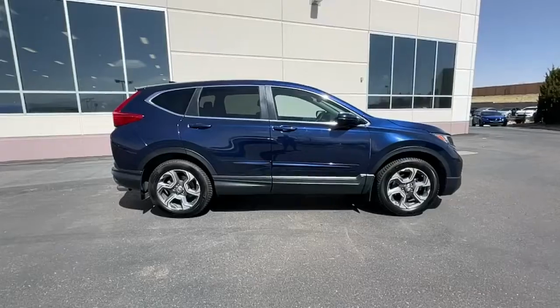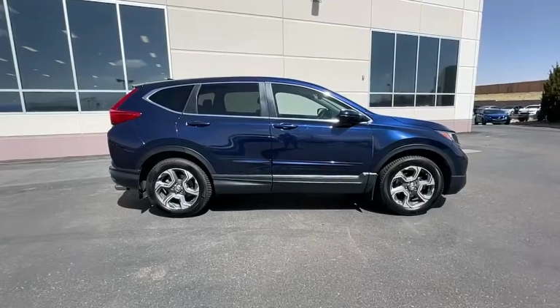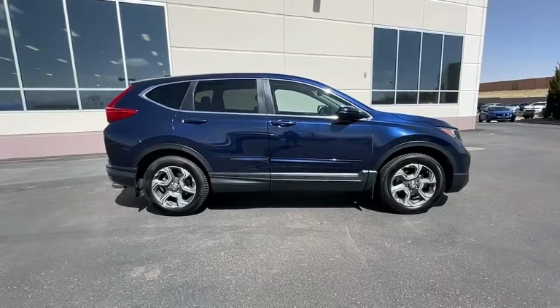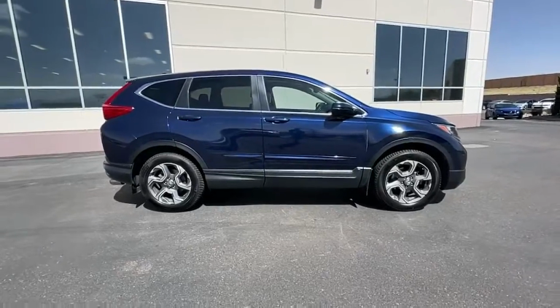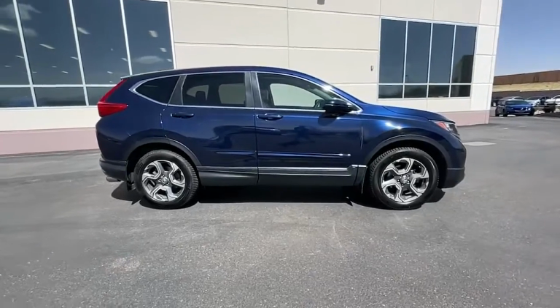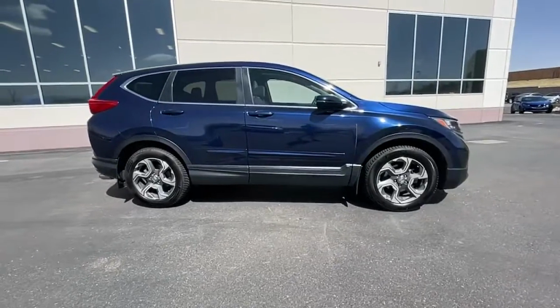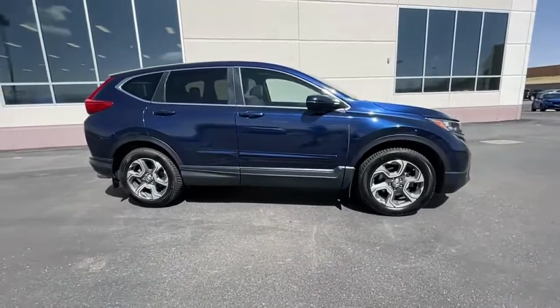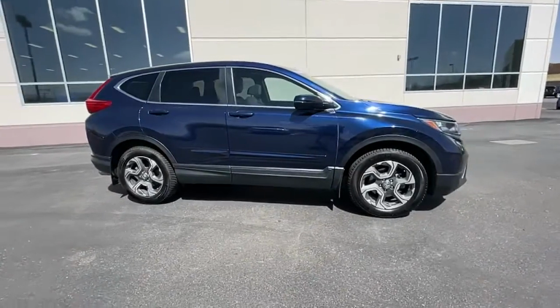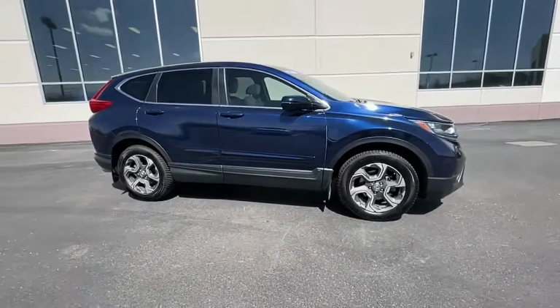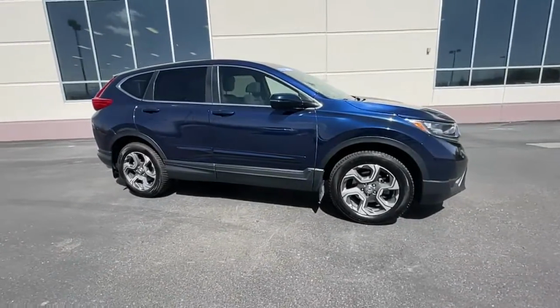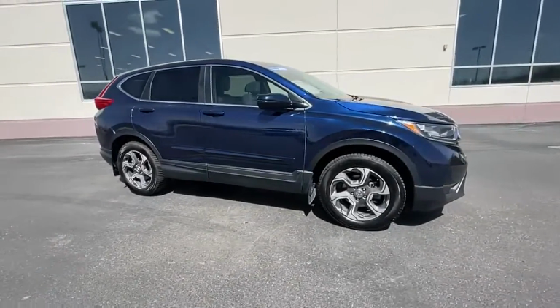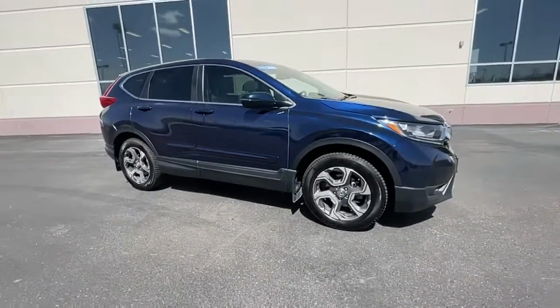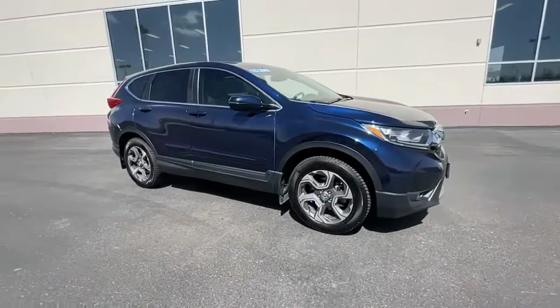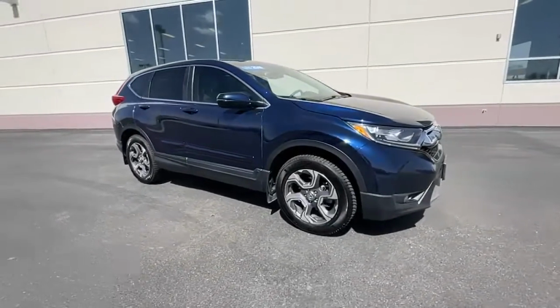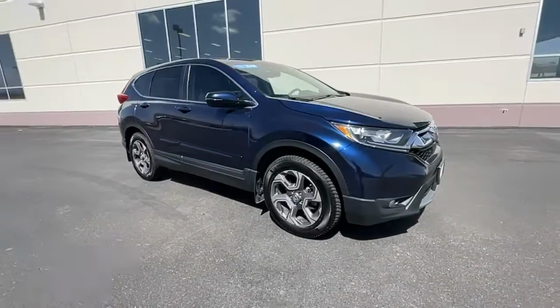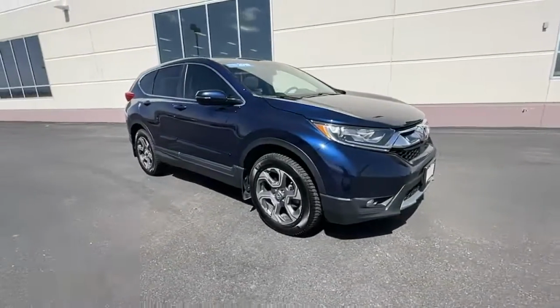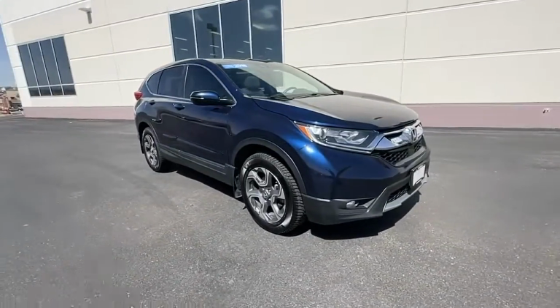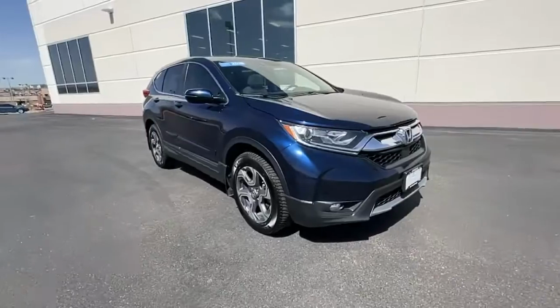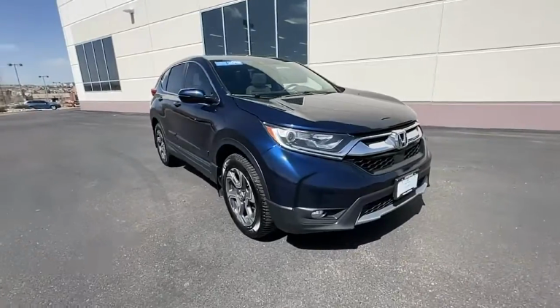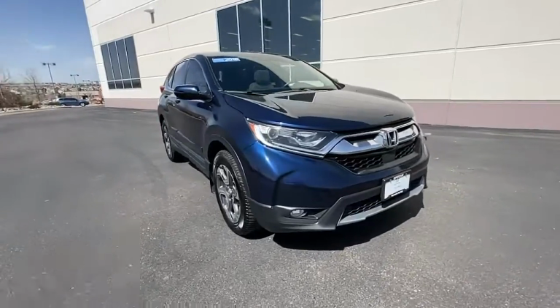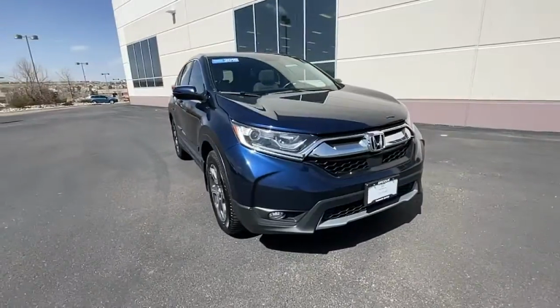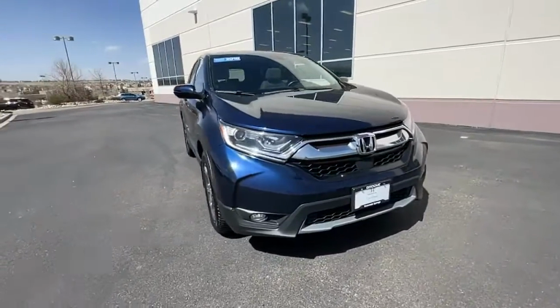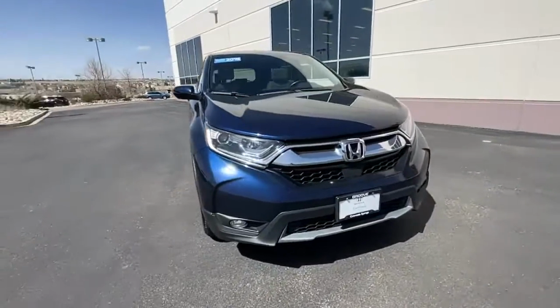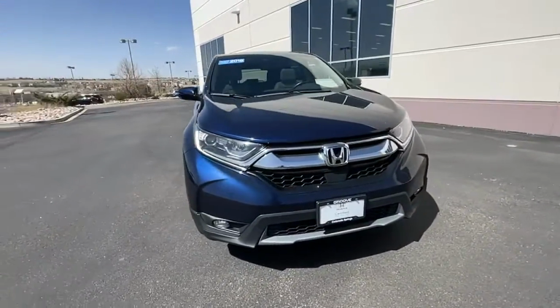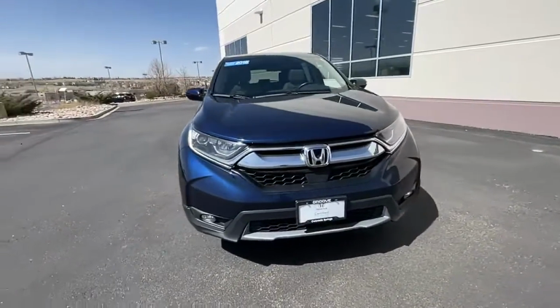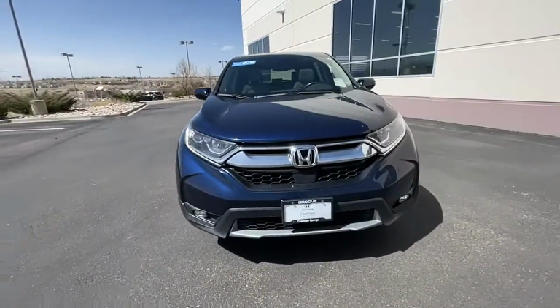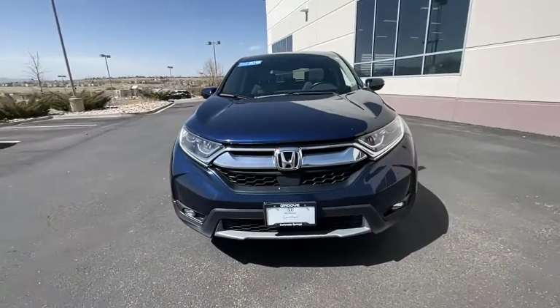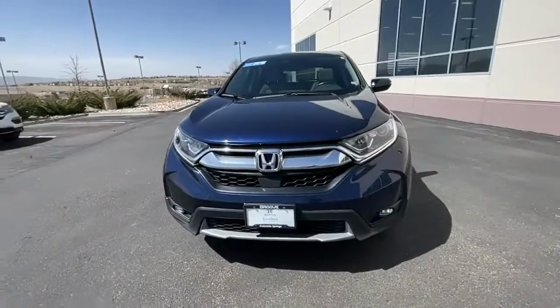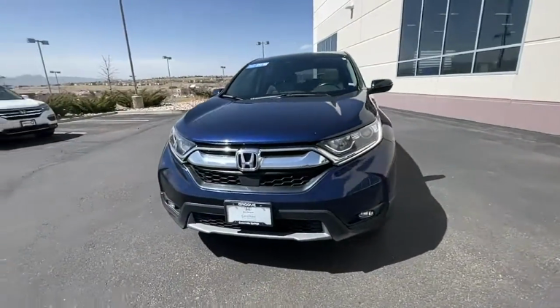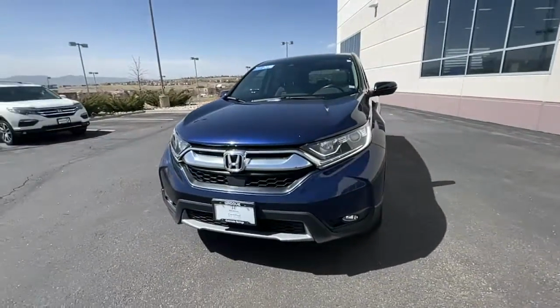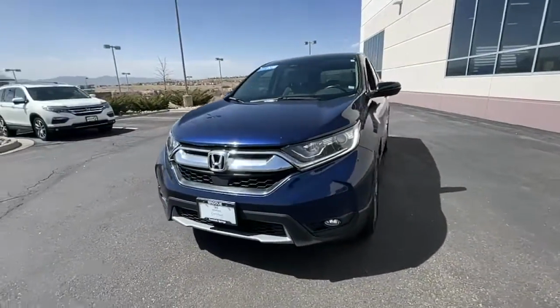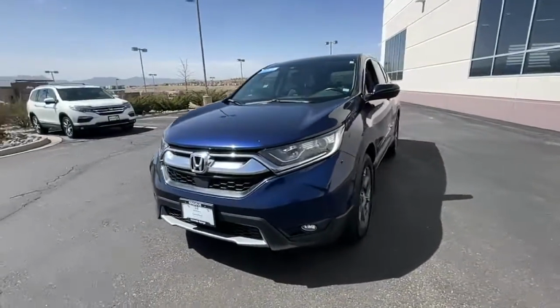You will love the features of this 2018 Honda CR-V. This vehicle still has fewer than 70,000 miles on the clock, so it won't last long.